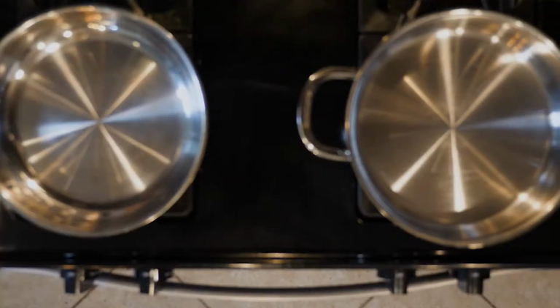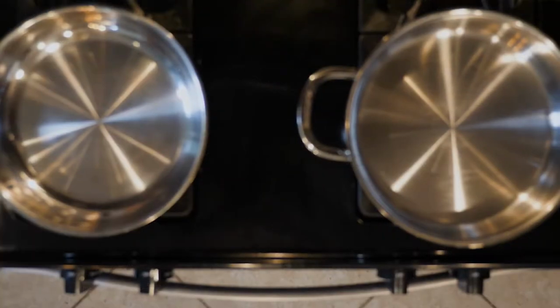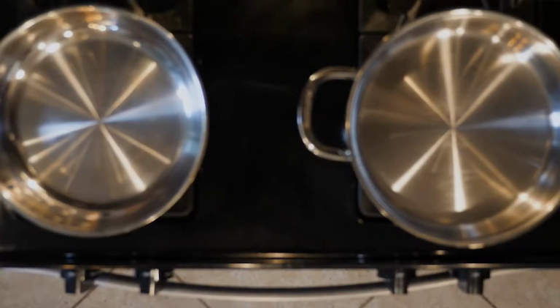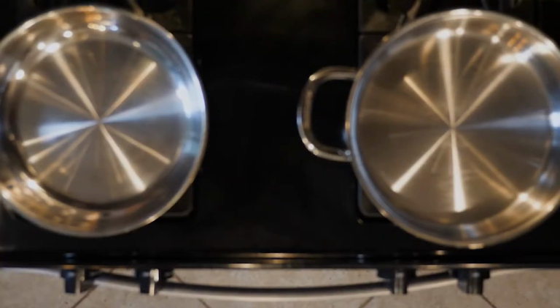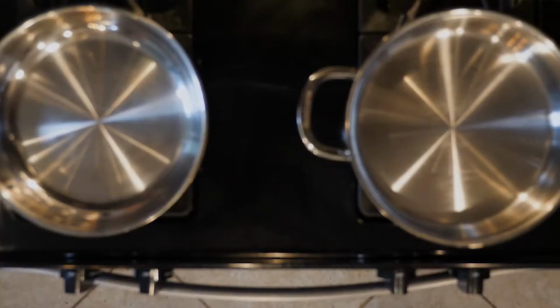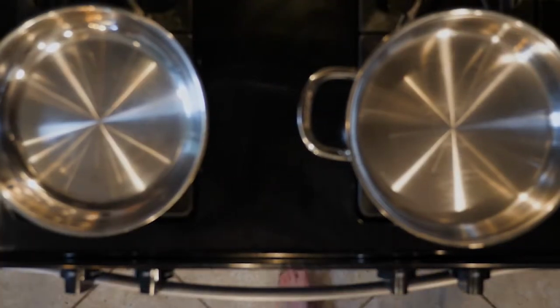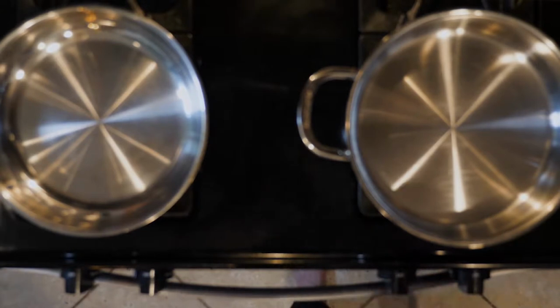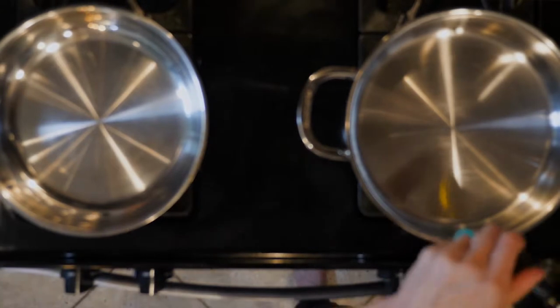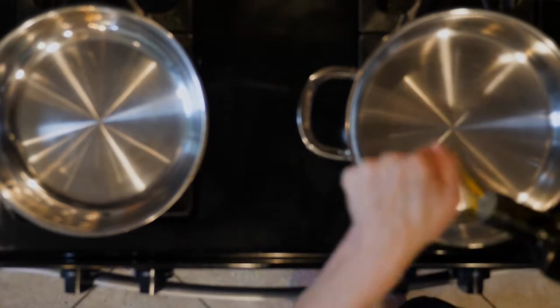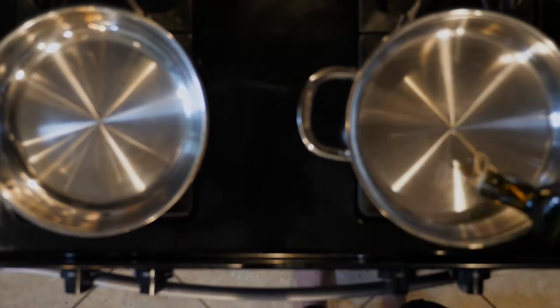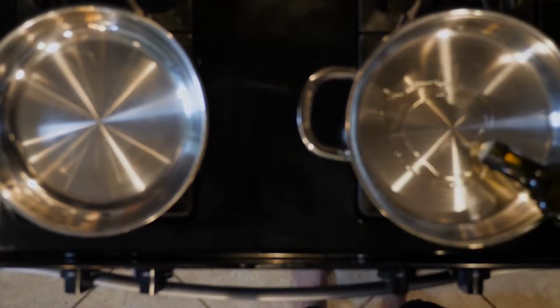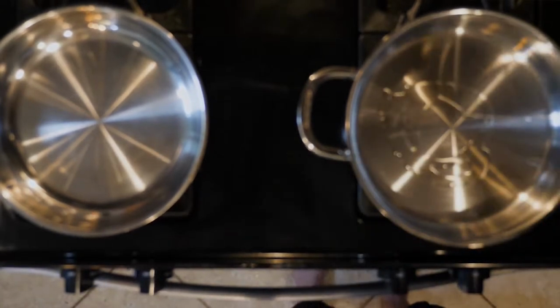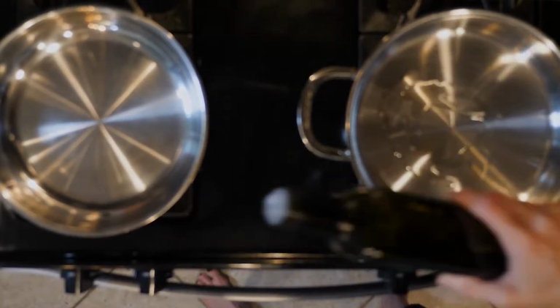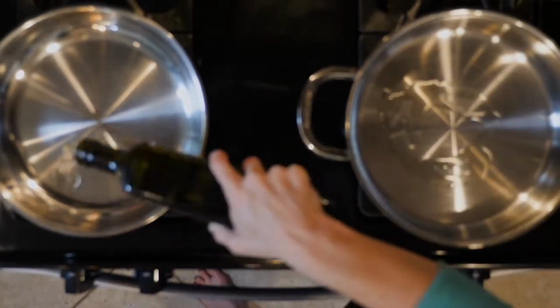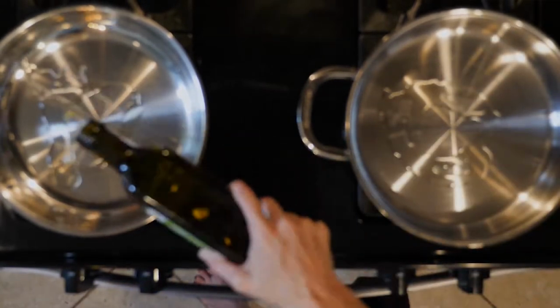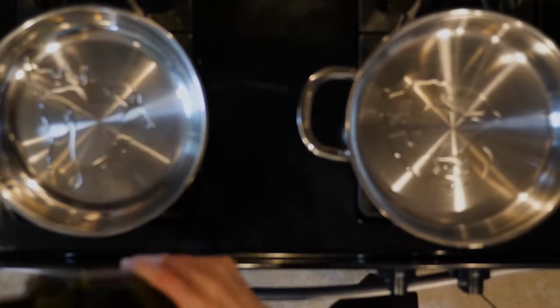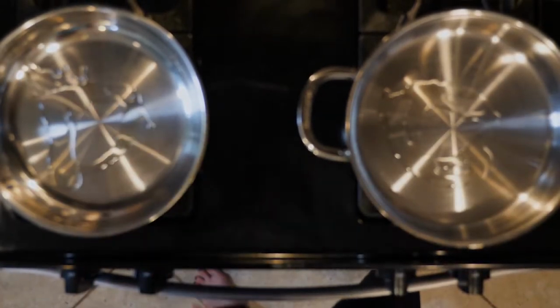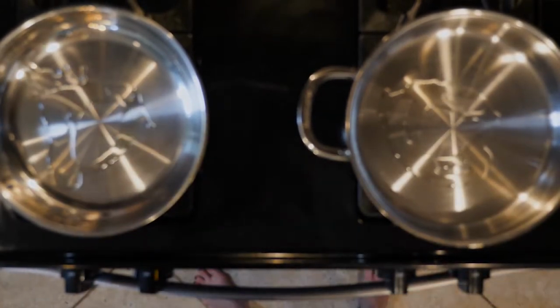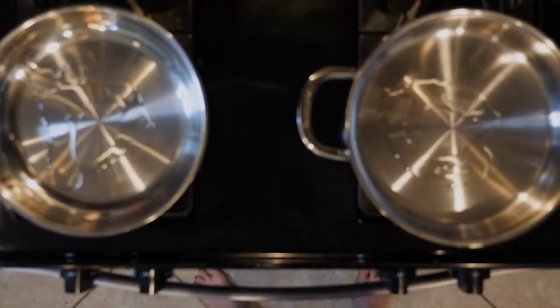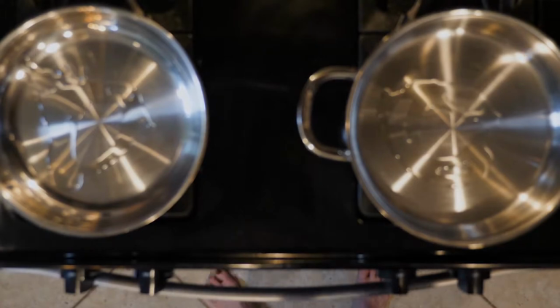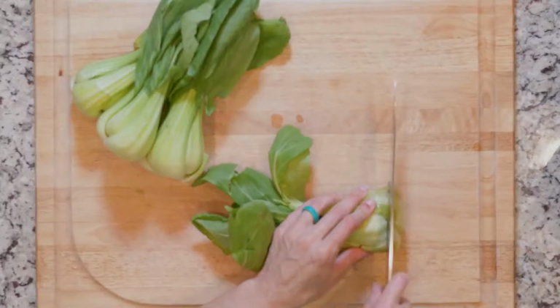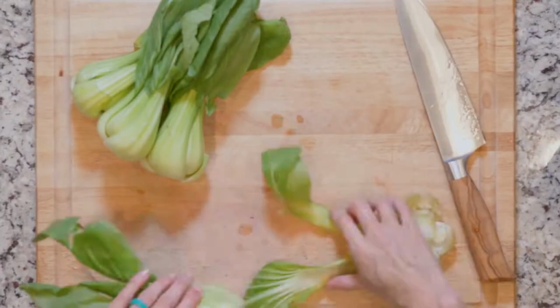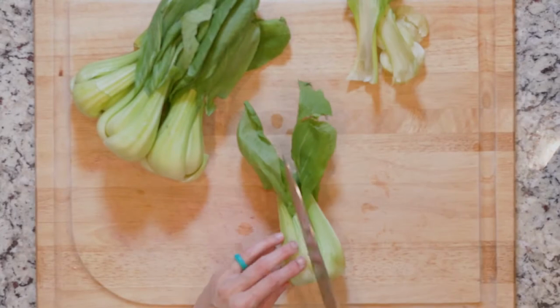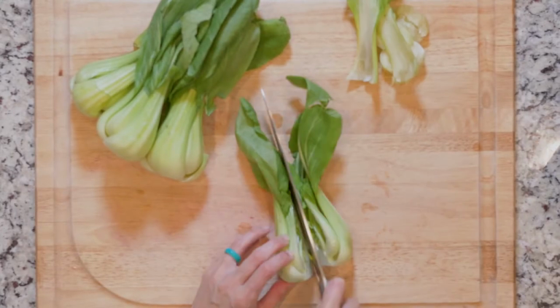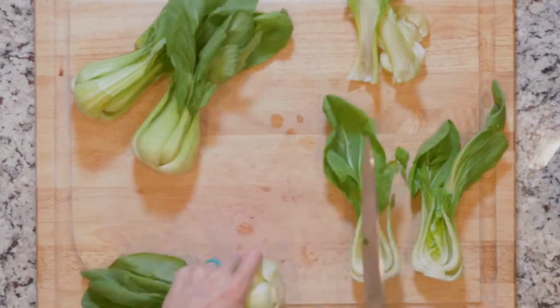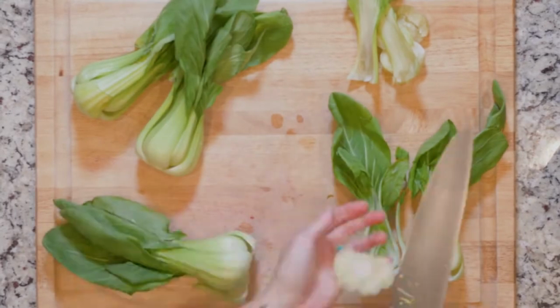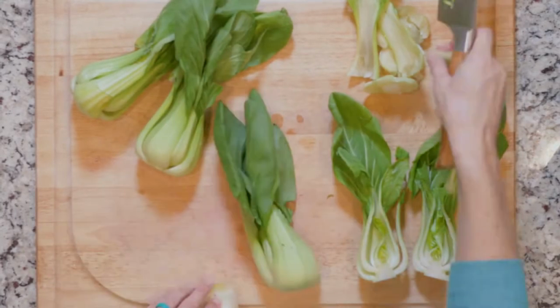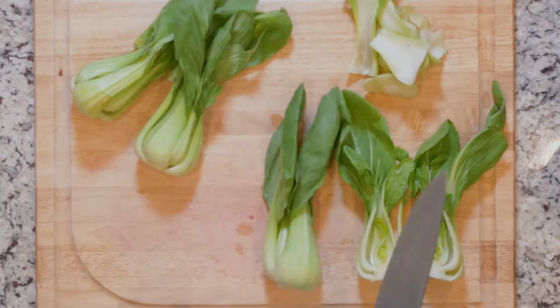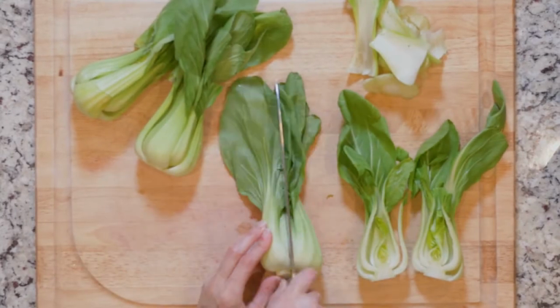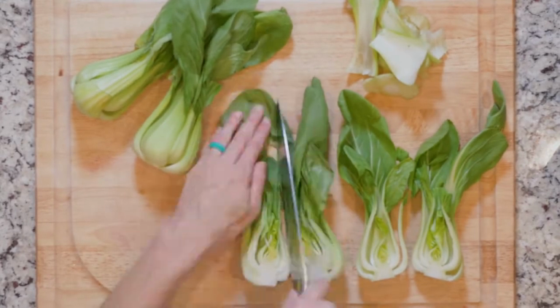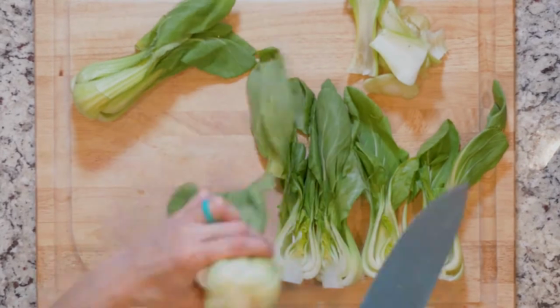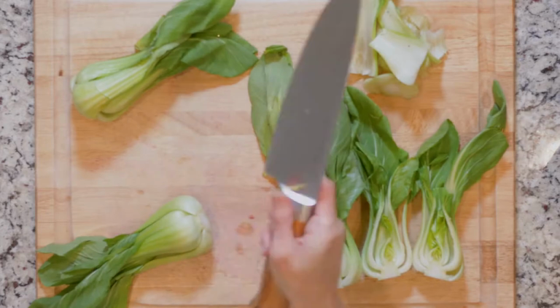Heat a little avocado oil in a pan over a medium-low flame. Heat a little more avocado oil in another pan over a medium-low flame. While the oil is heating up, cut the ends off the bok choy and slice in half lengthwise.